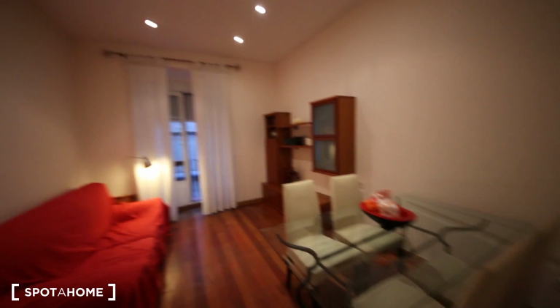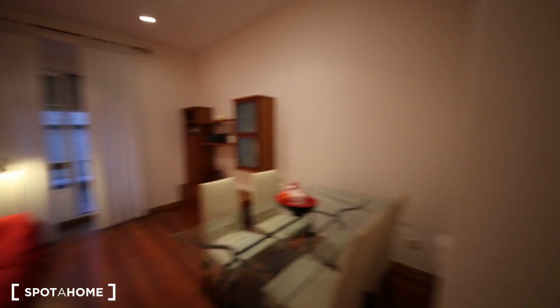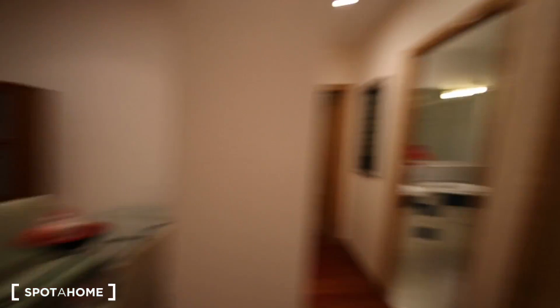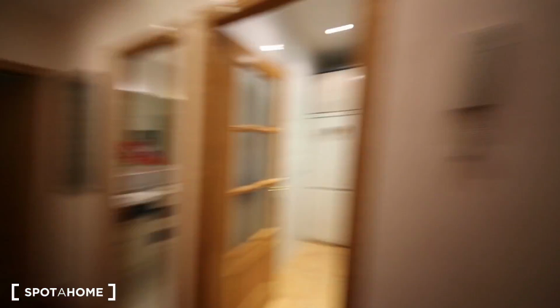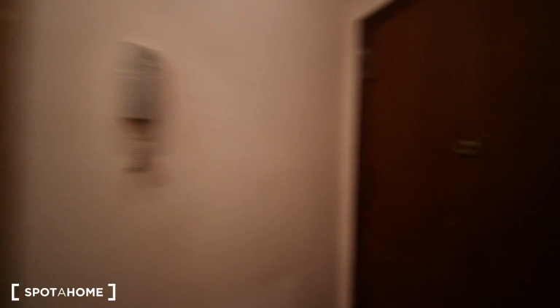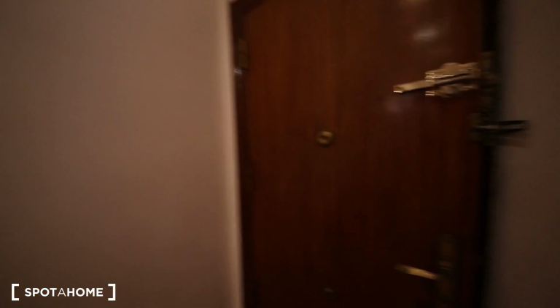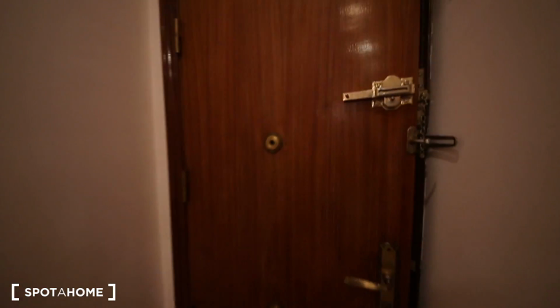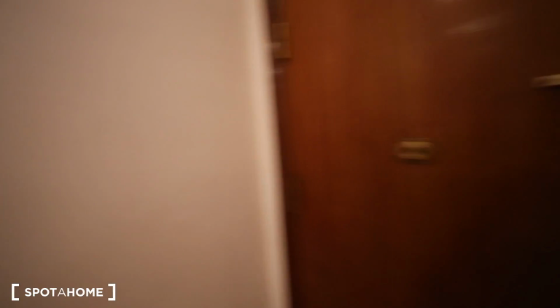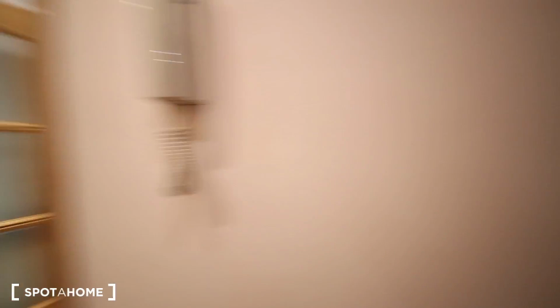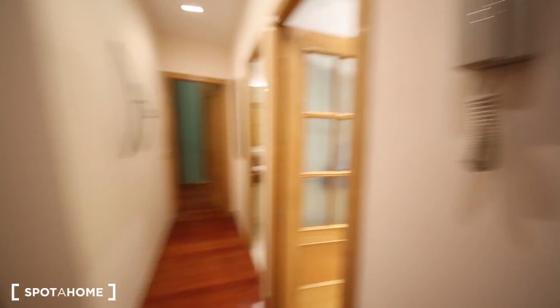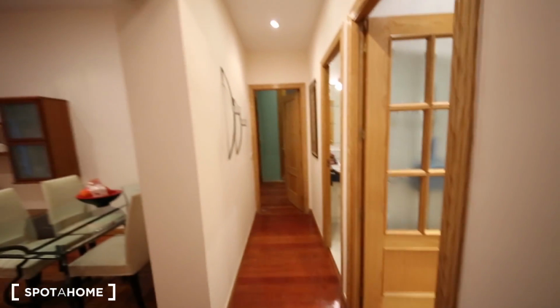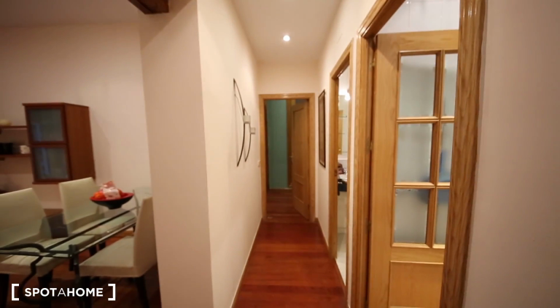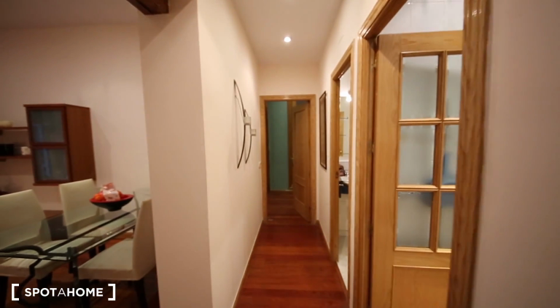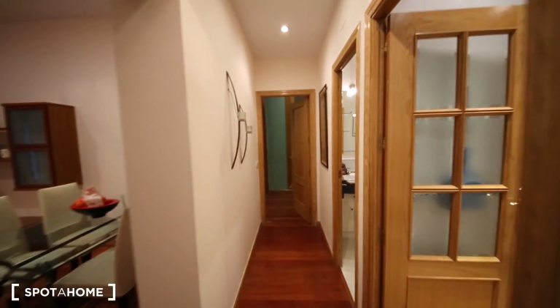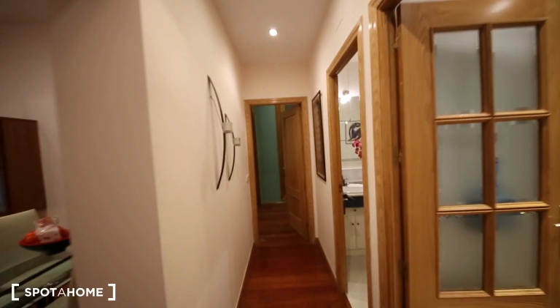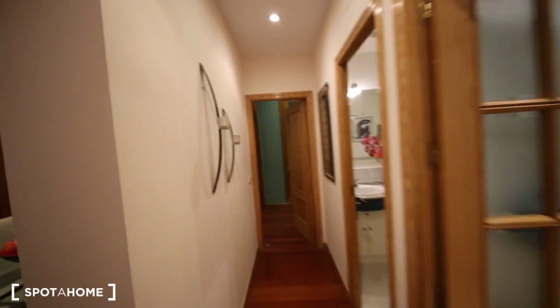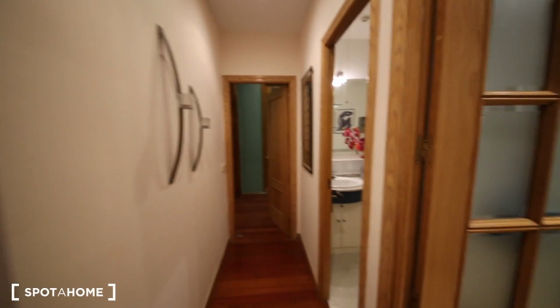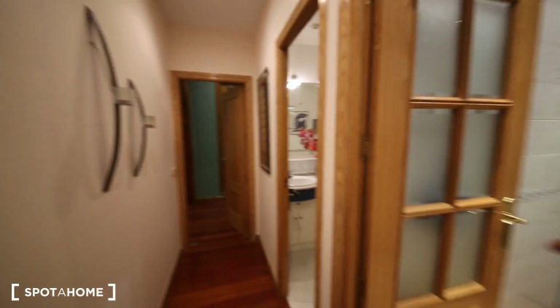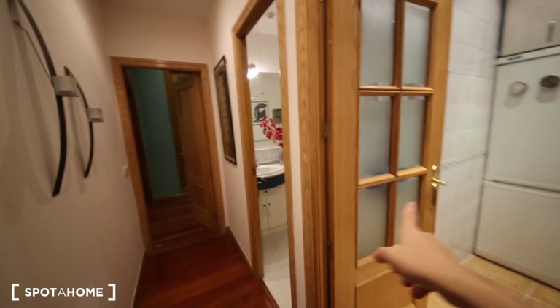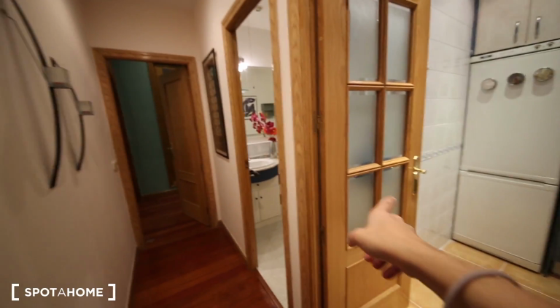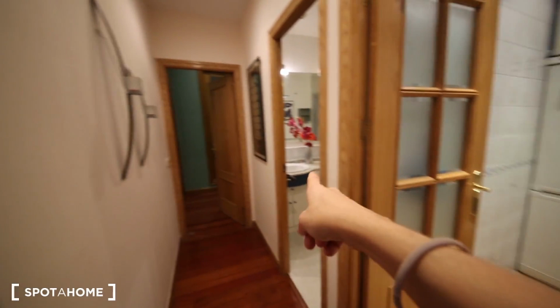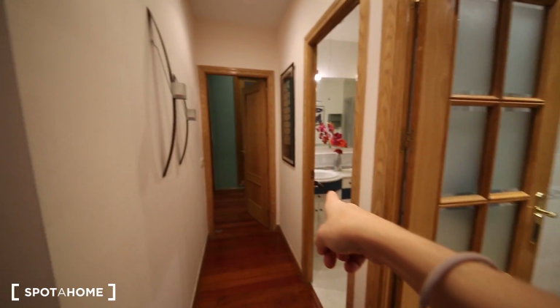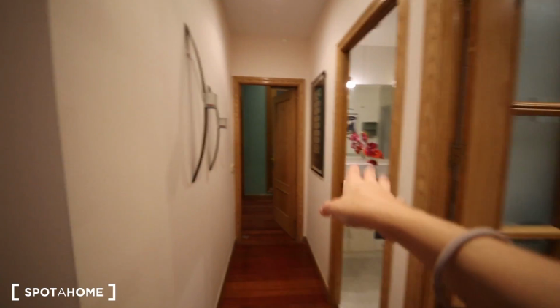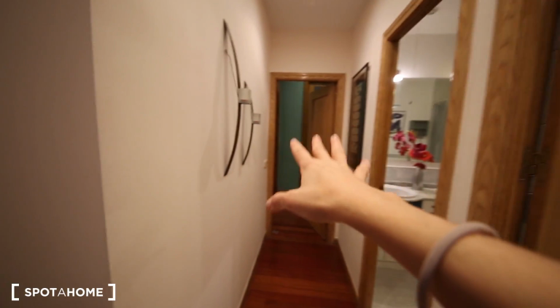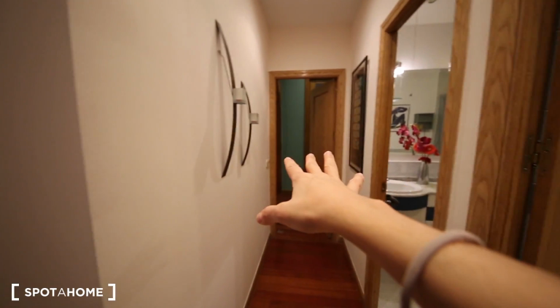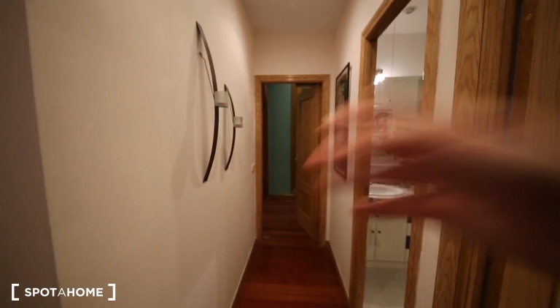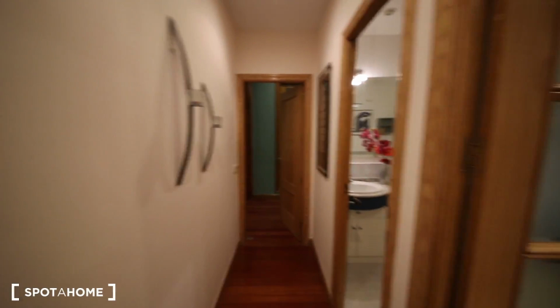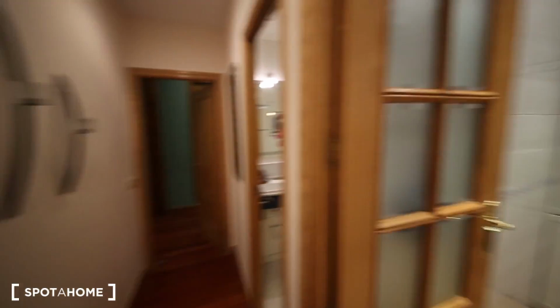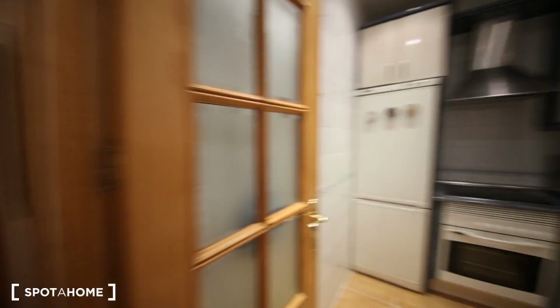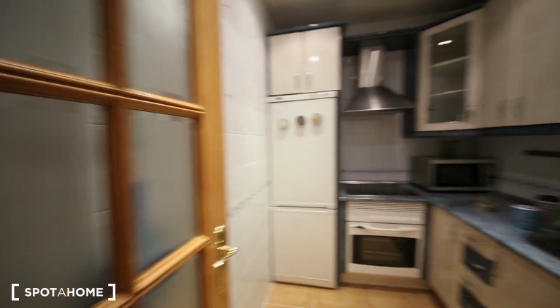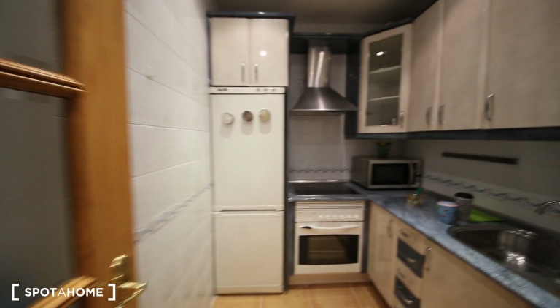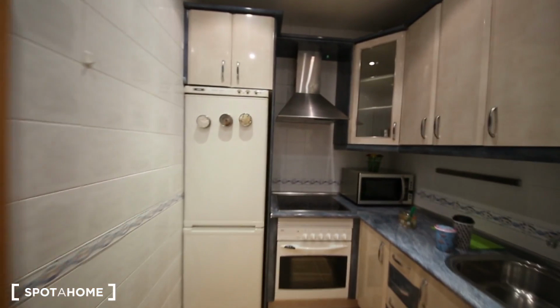So when you come in, this is the front door. You have this hall, corridor, and you have the kitchen over here. Bedroom, and the main bedroom. So I'm gonna start with the kitchen.